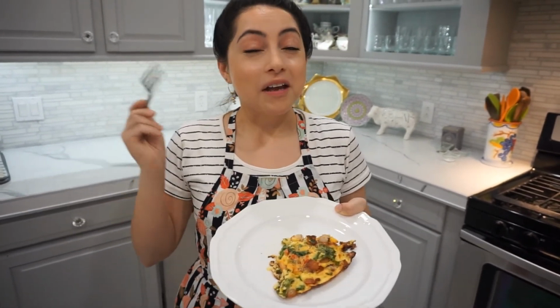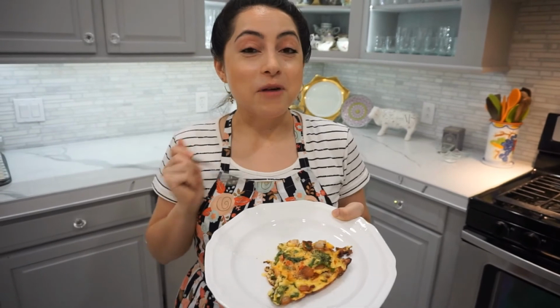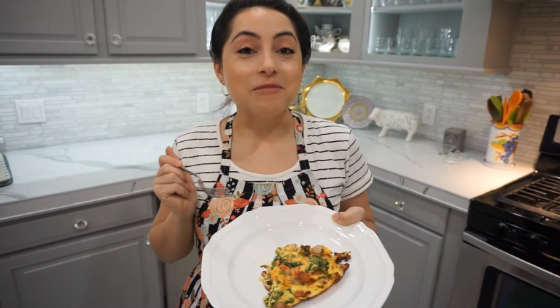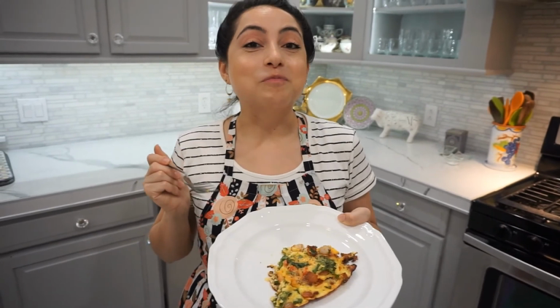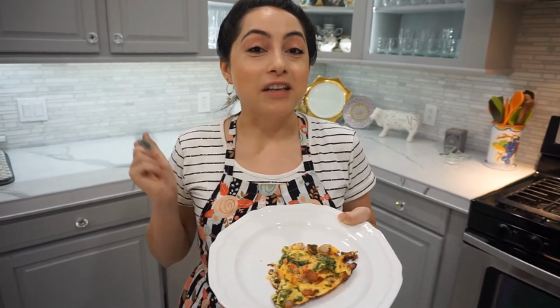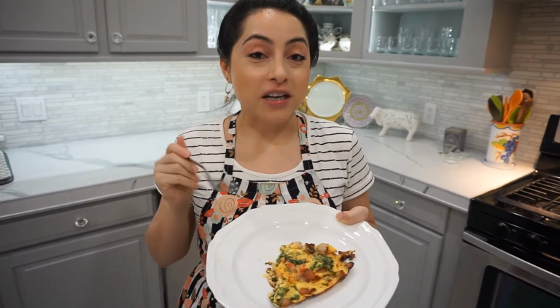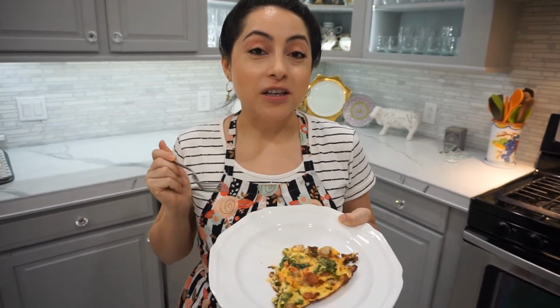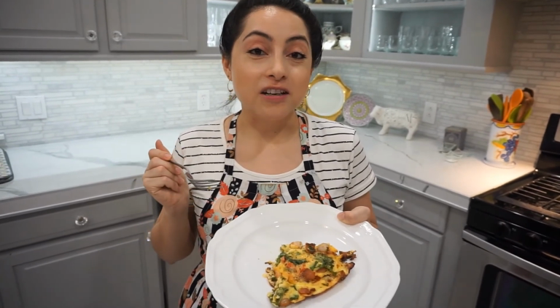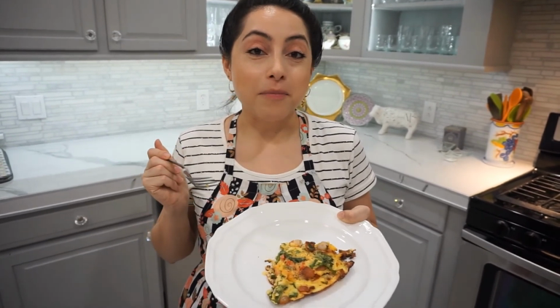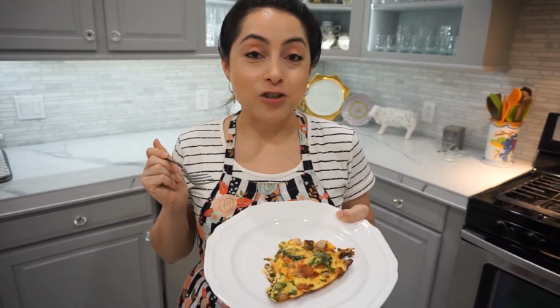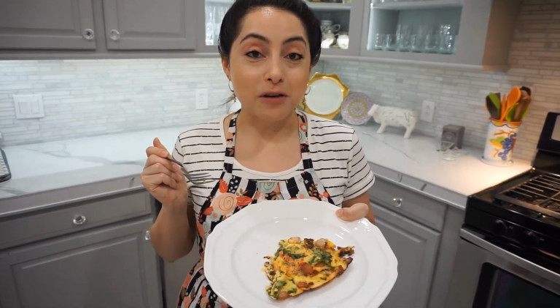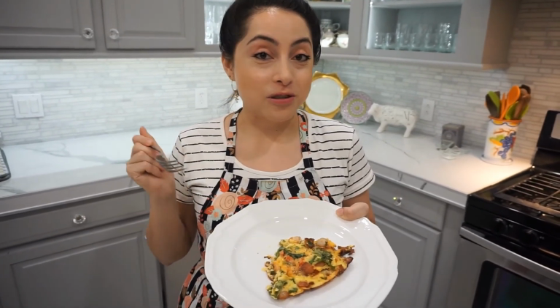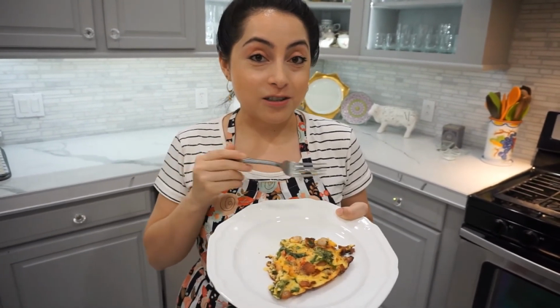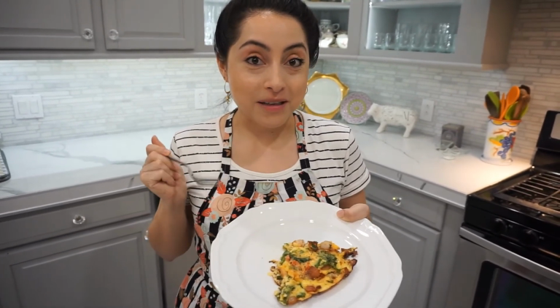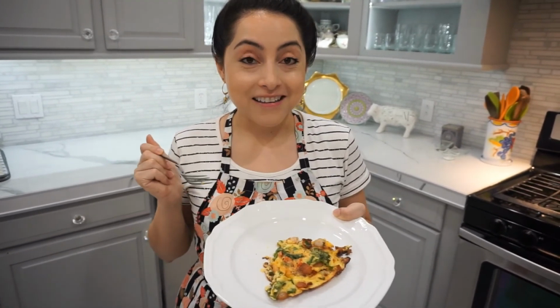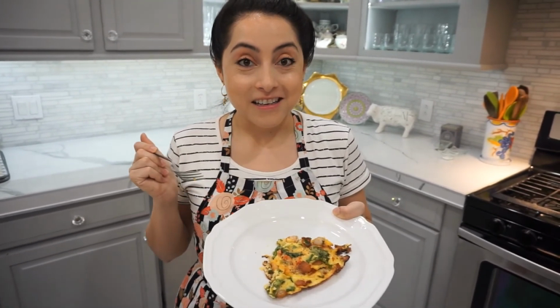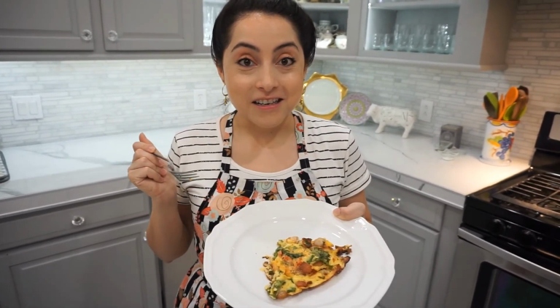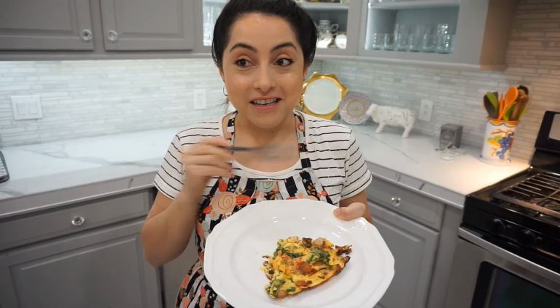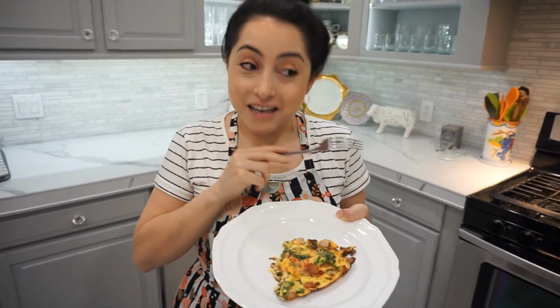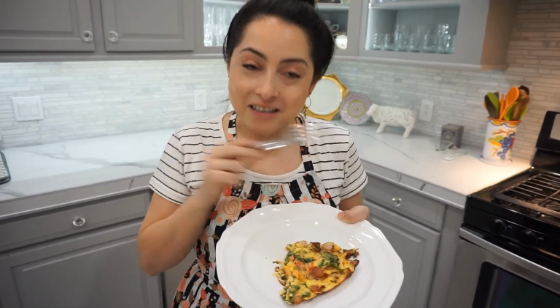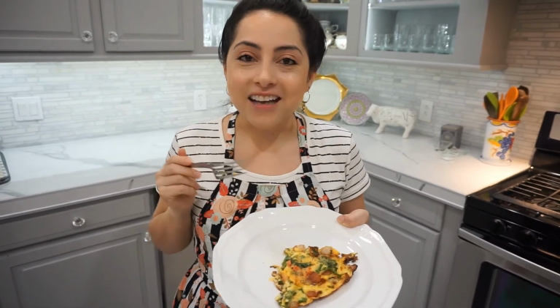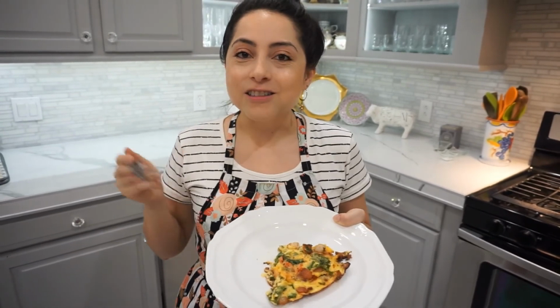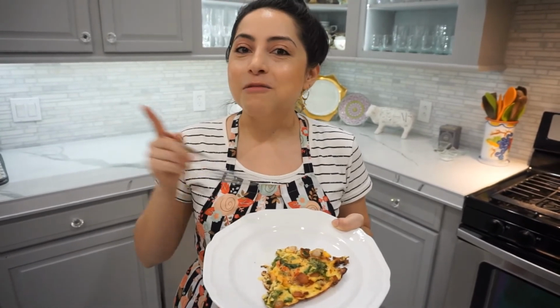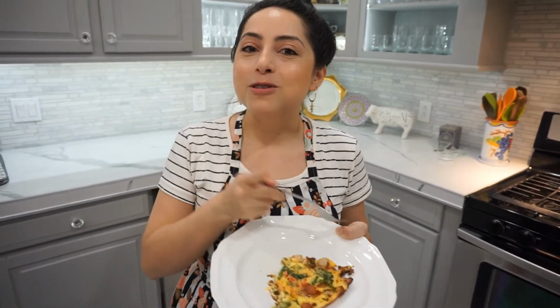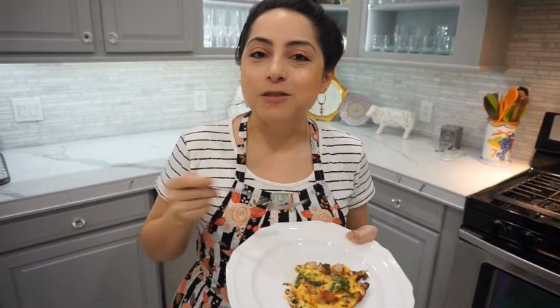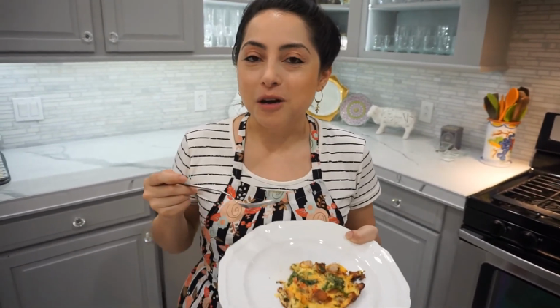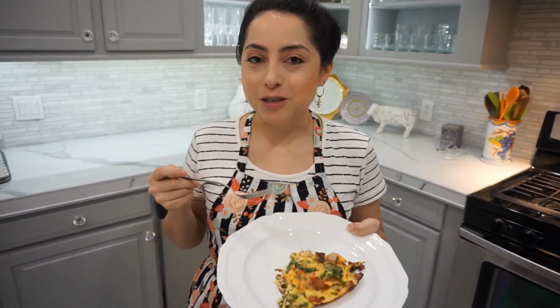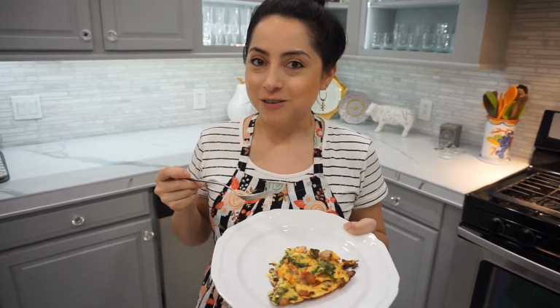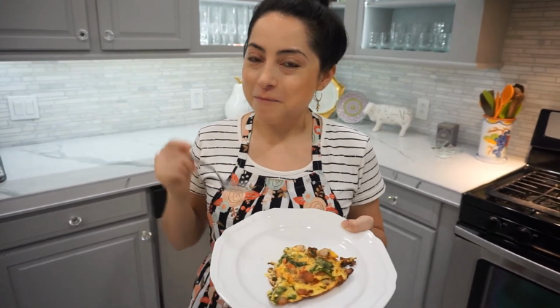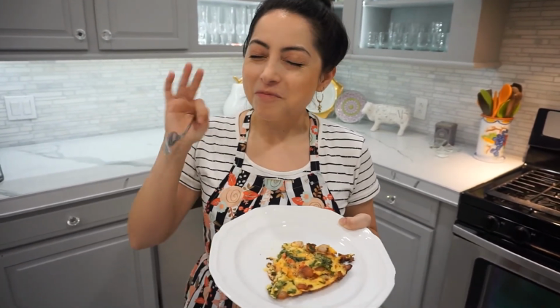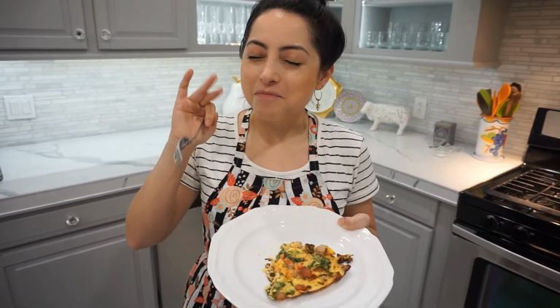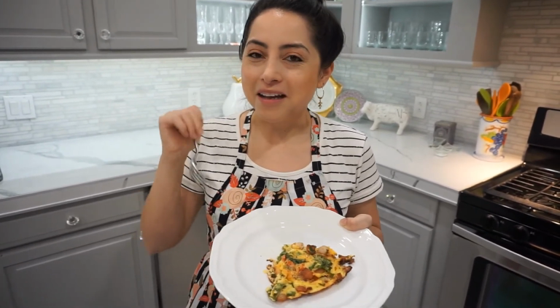Anyways, check out the card for the macros — that's gonna be coming up in a second. Remember to like and subscribe to my channel. Bye bye, guys!